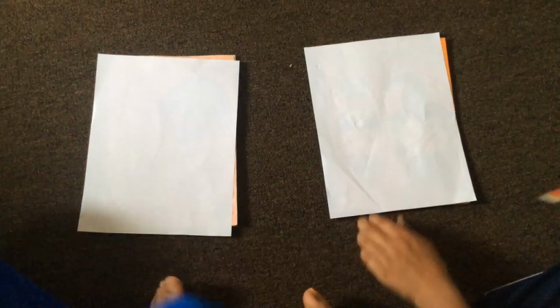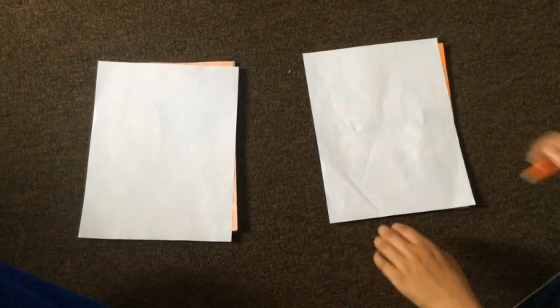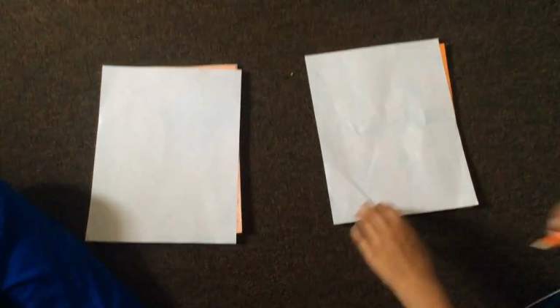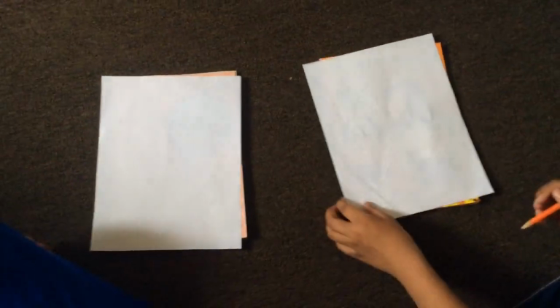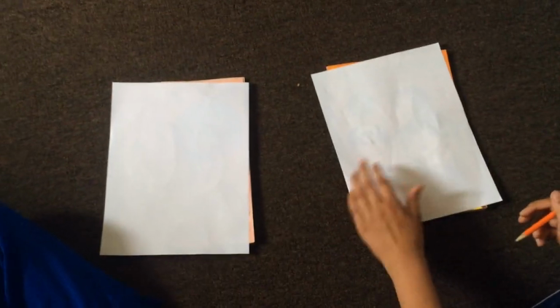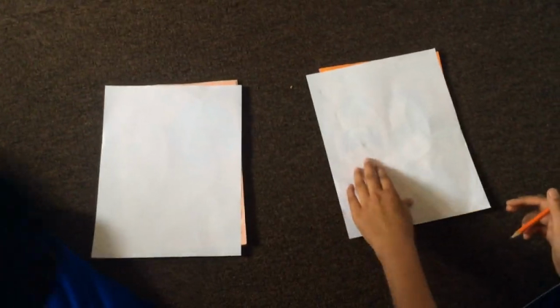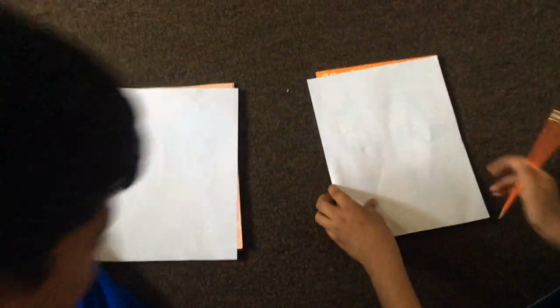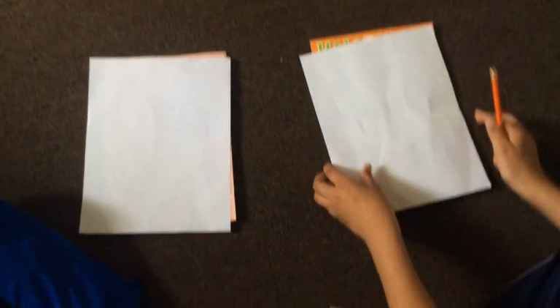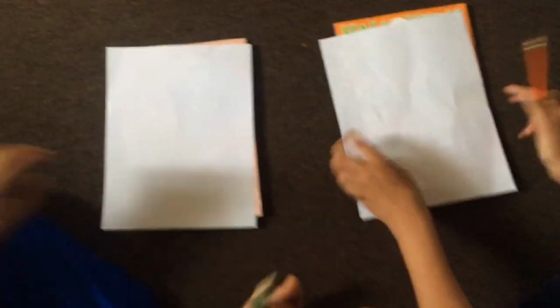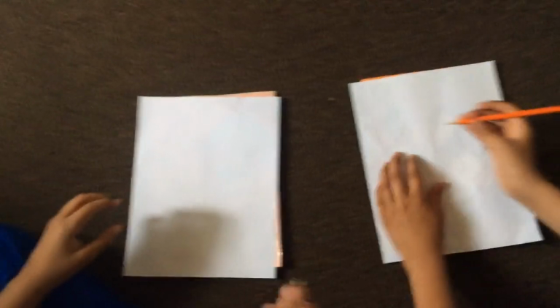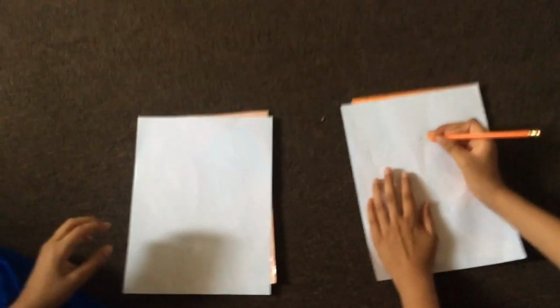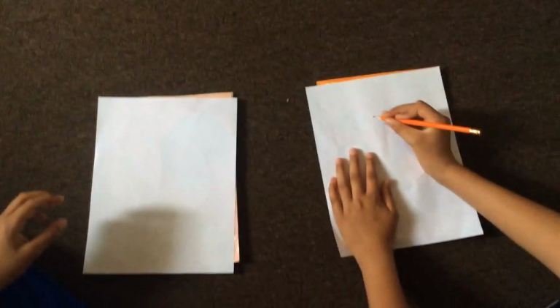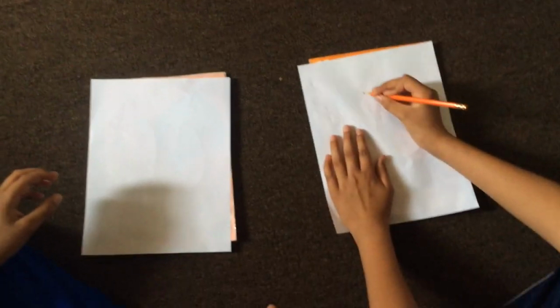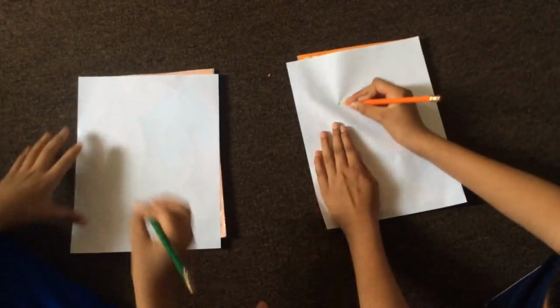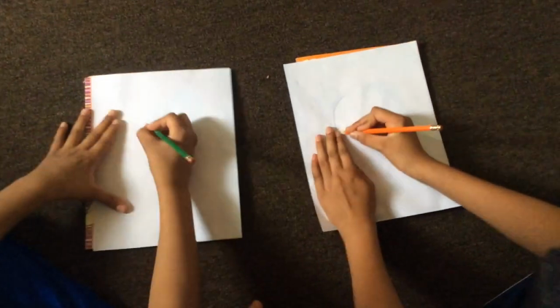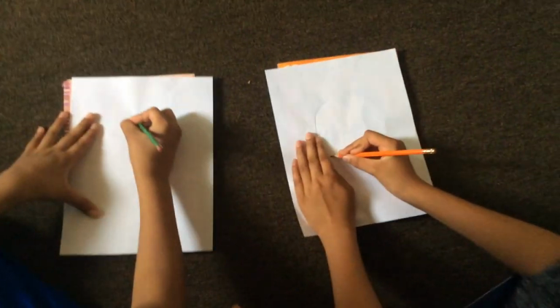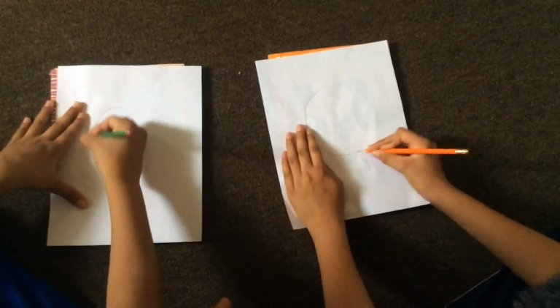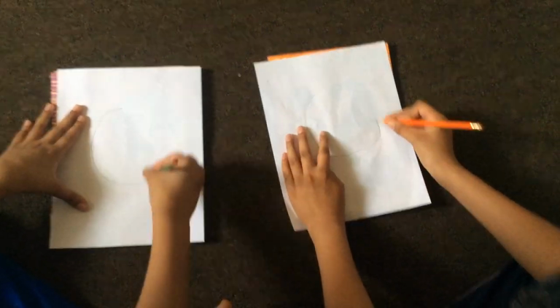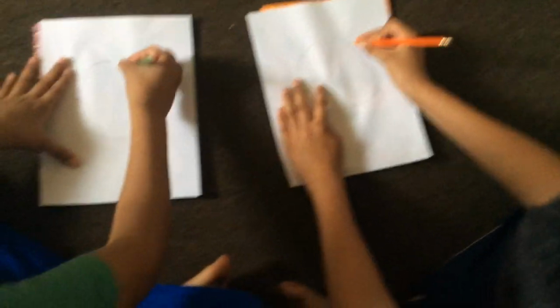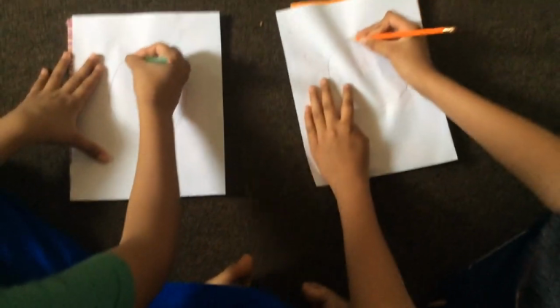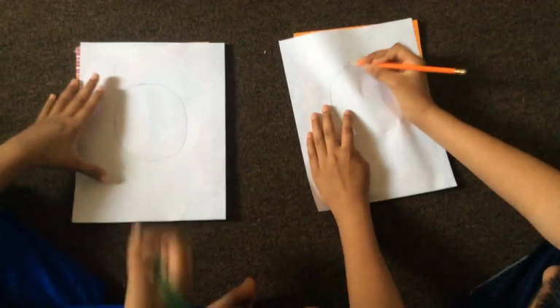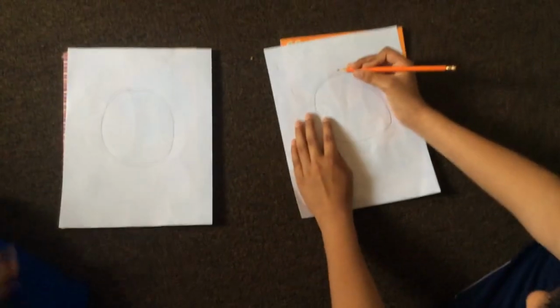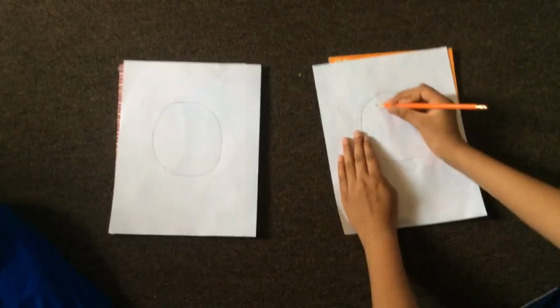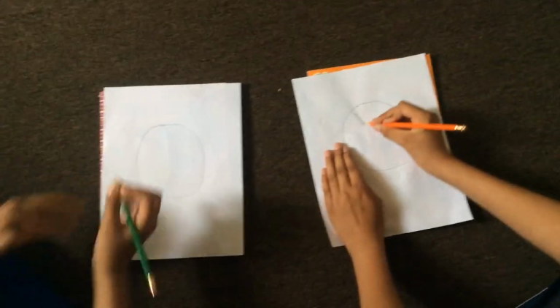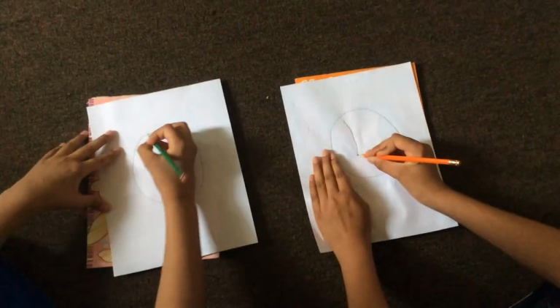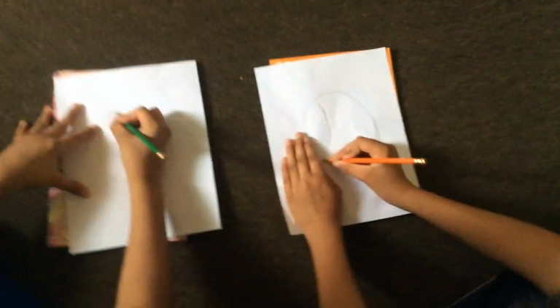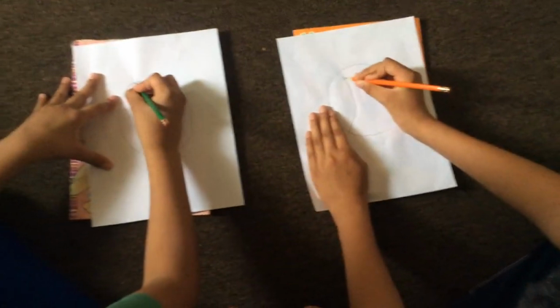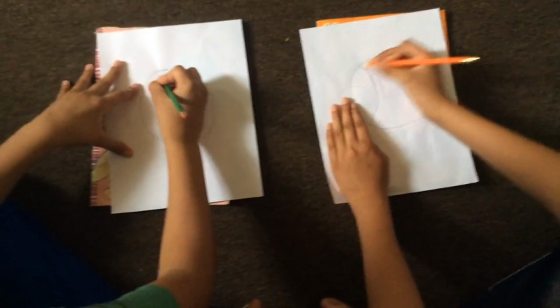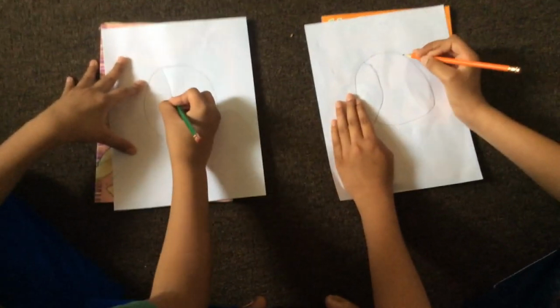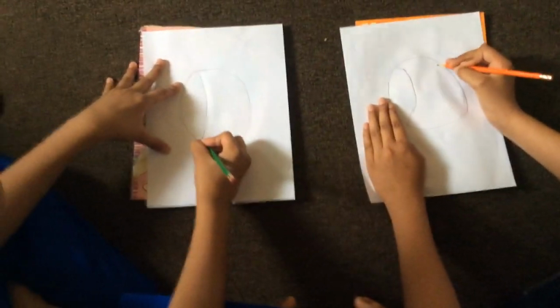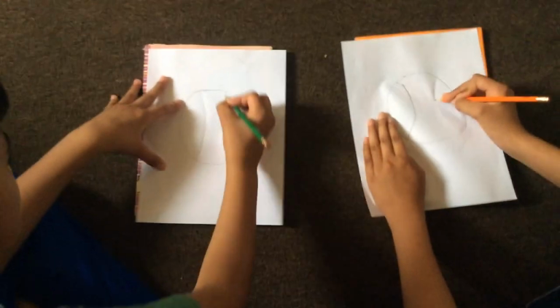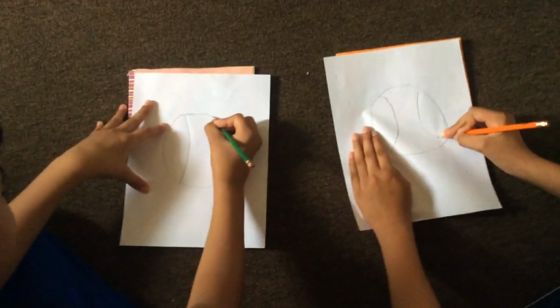We will be showing you how to draw a baseball. First you need to make a circle. Now we have to put the lines on both sides so it looks like a baseball.